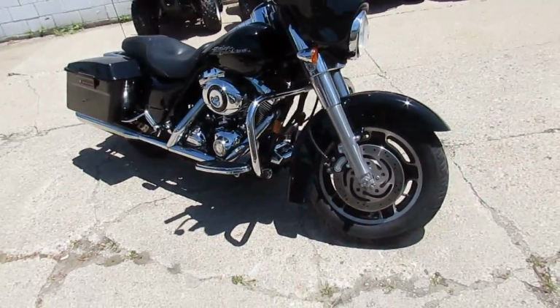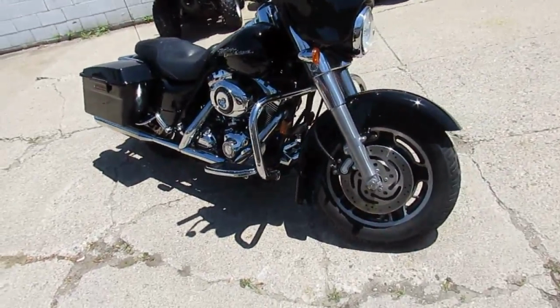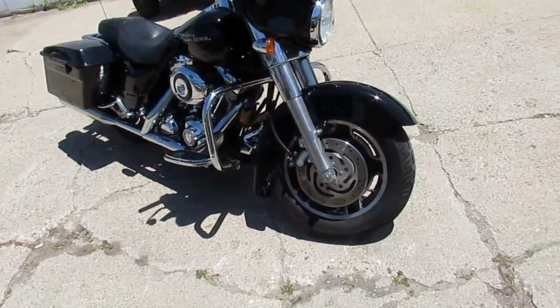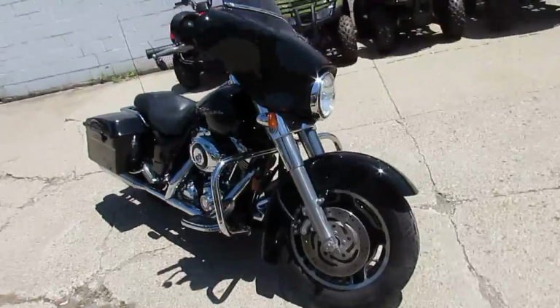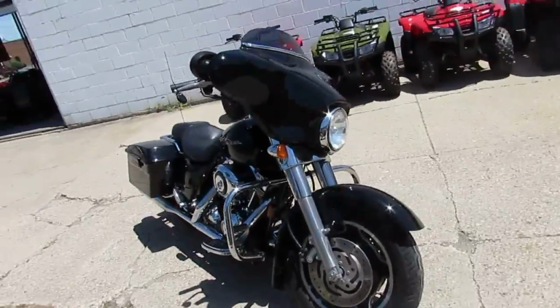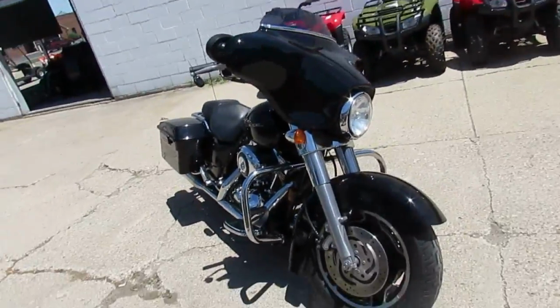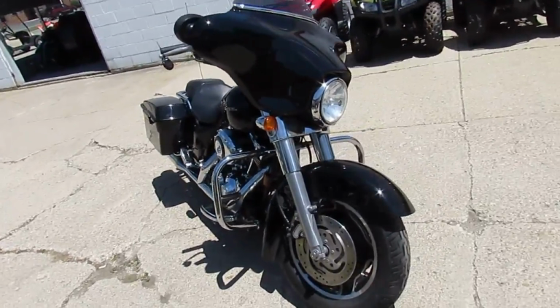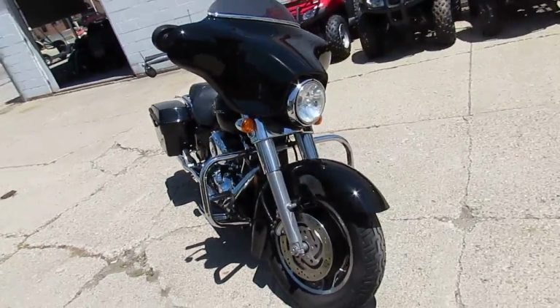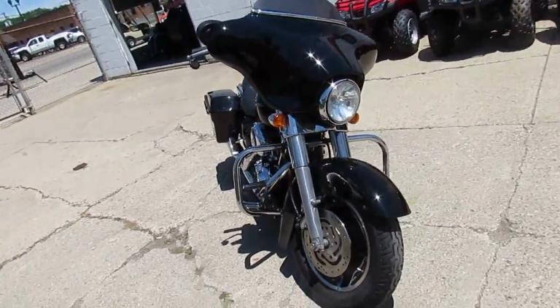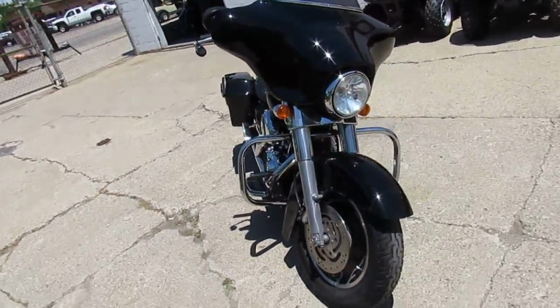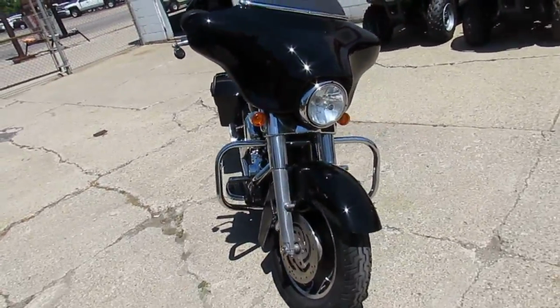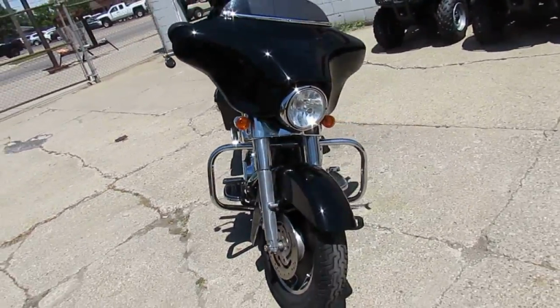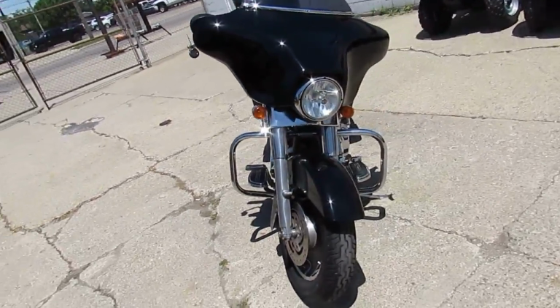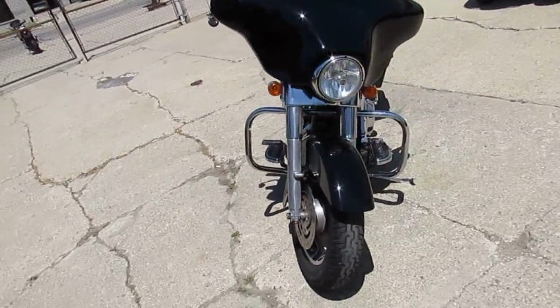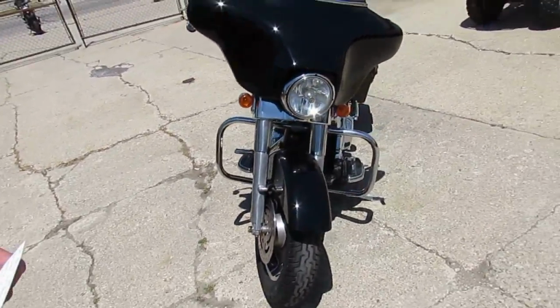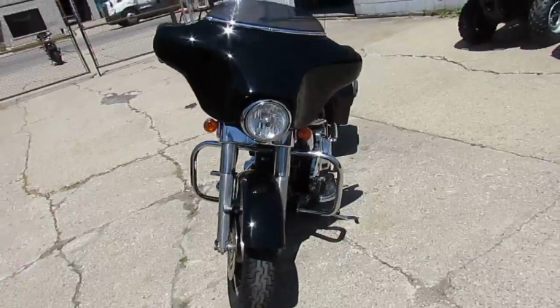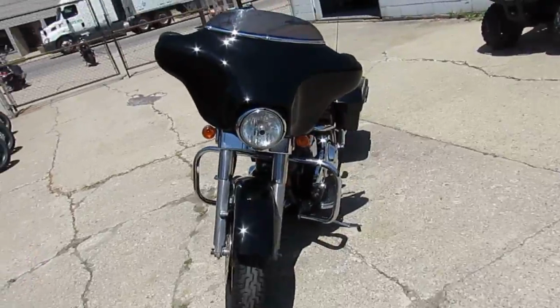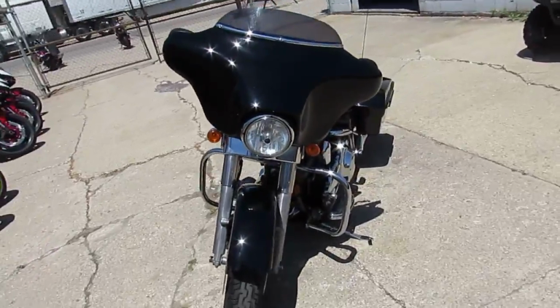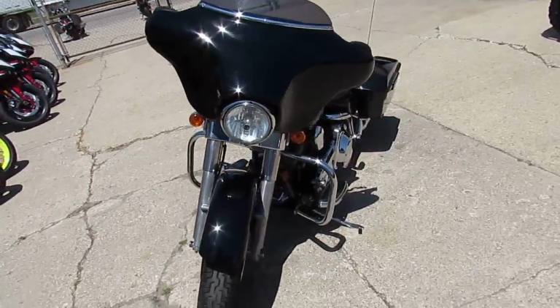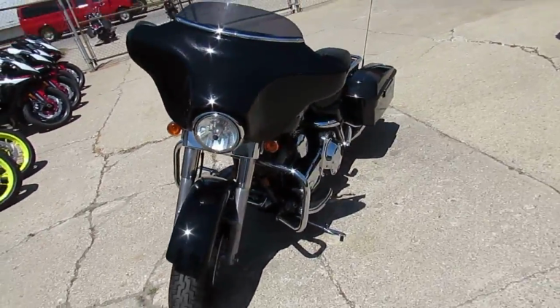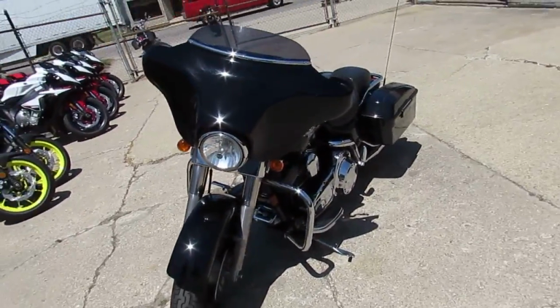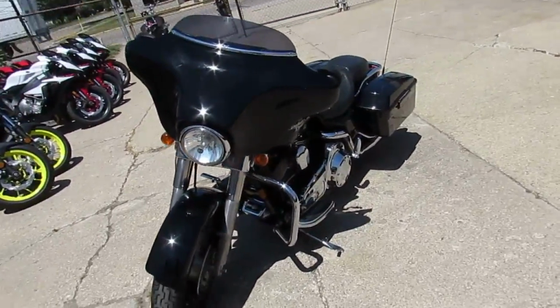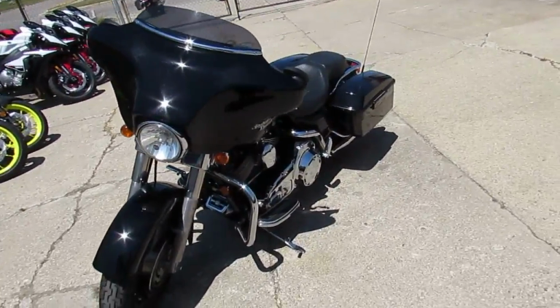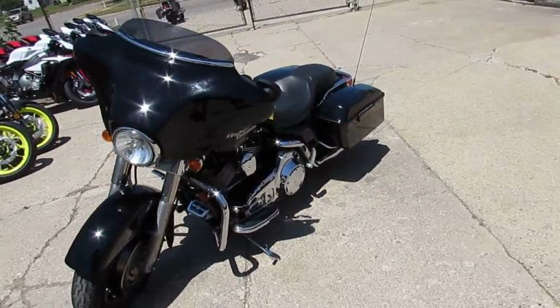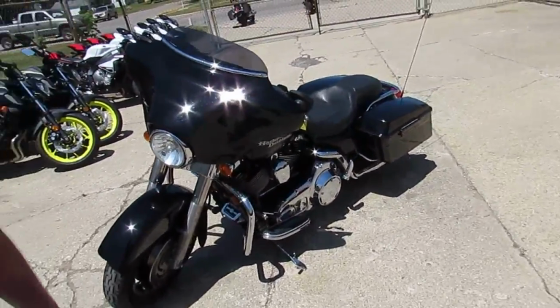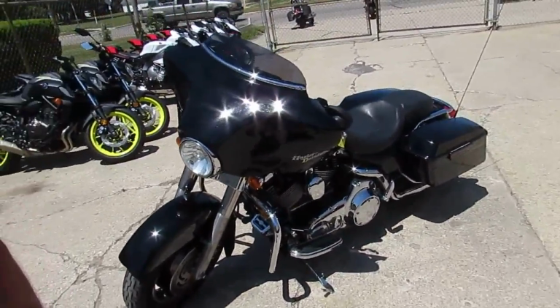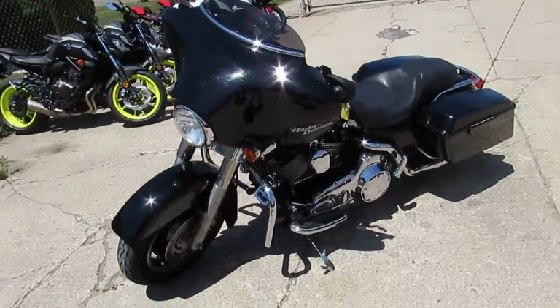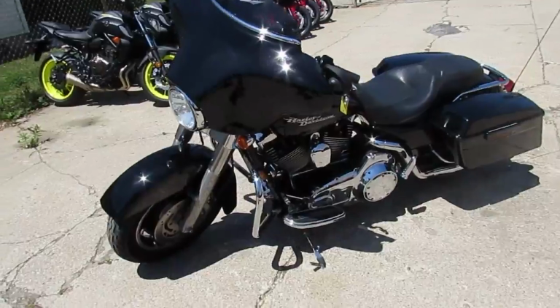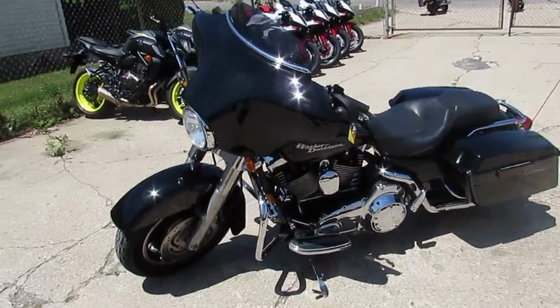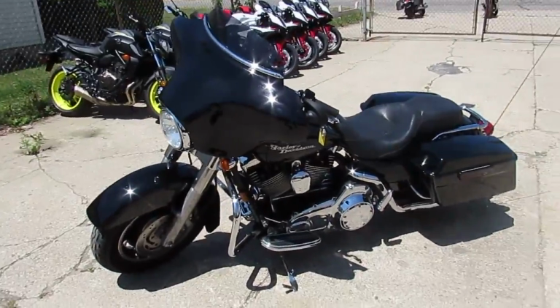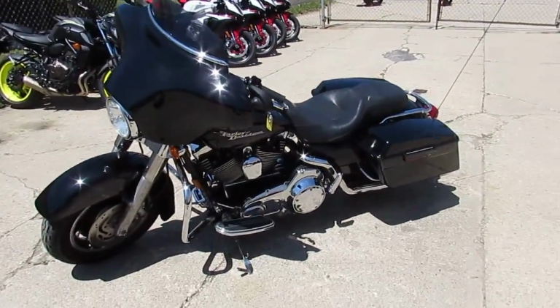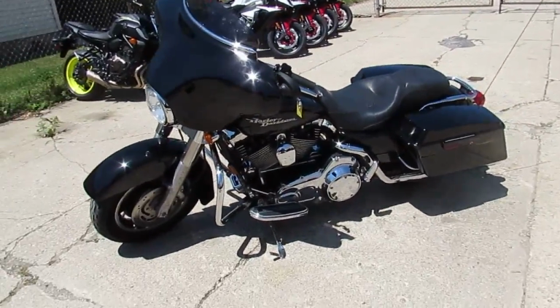It's a 2007 Street Glide — one nice clean bike, all chromed up, ready to hit the open streets. Turn up the radio and just get out there and rock. All the fluids have been changed, been inspected — this thing's ready to go.